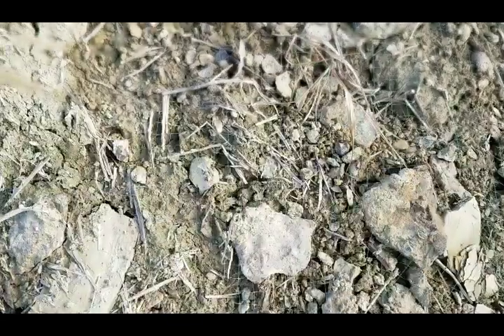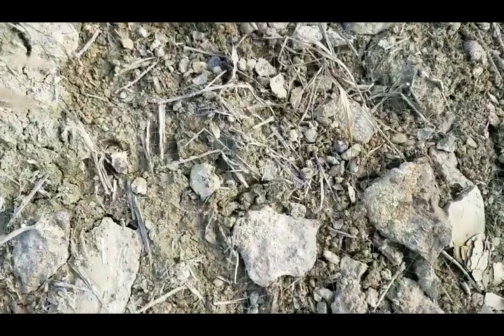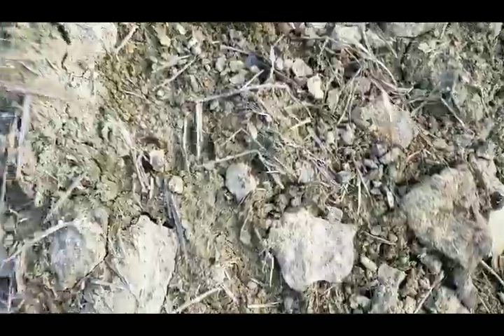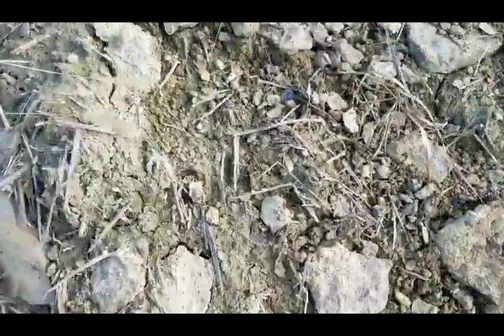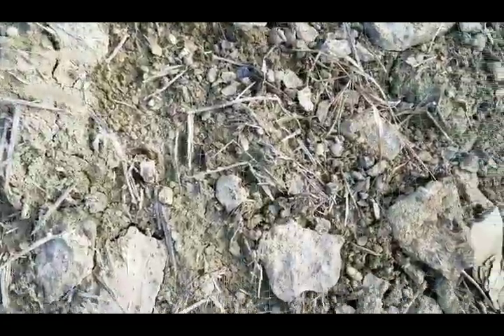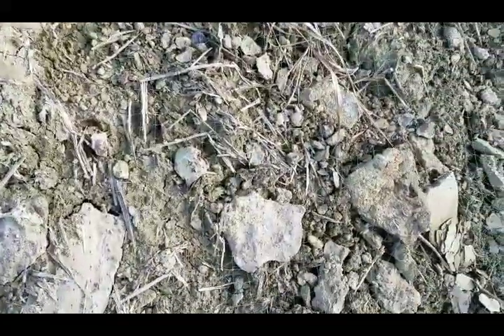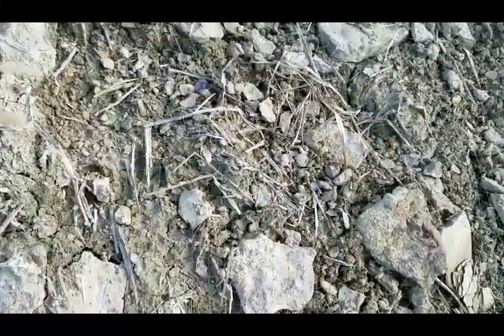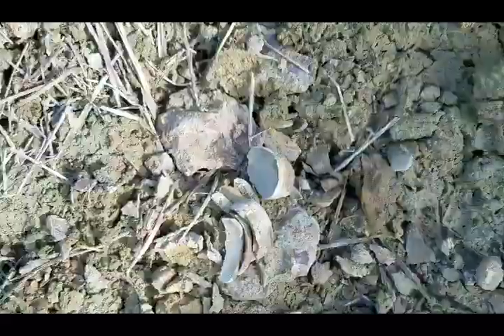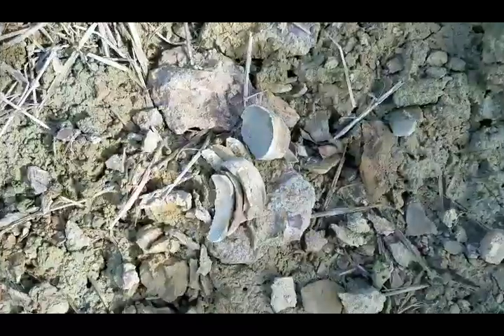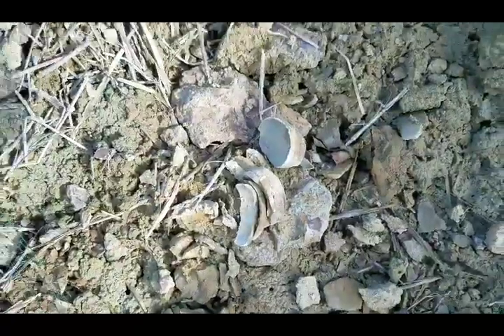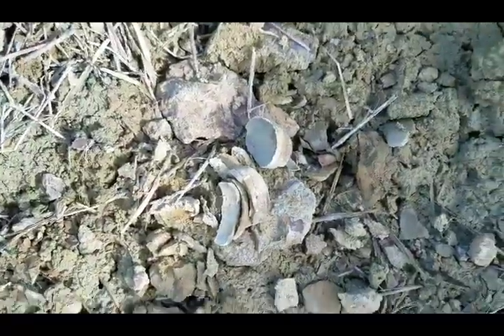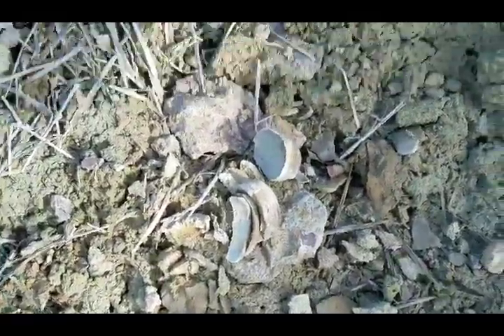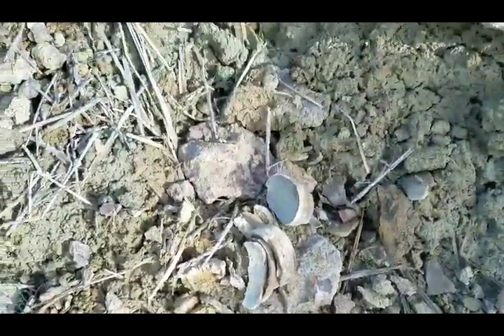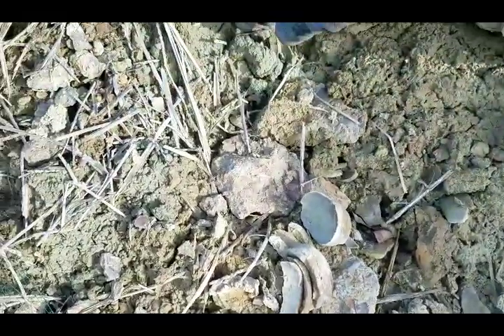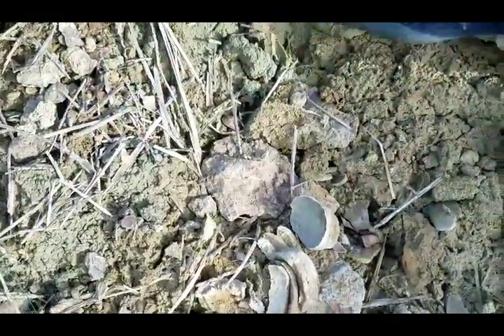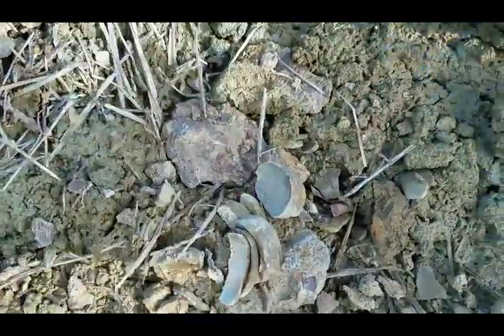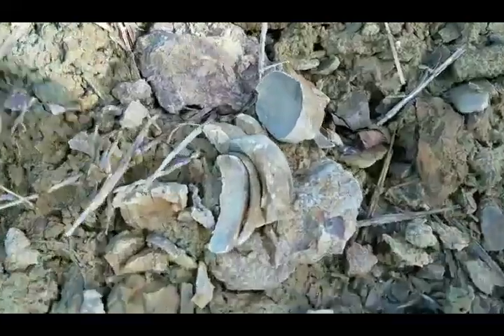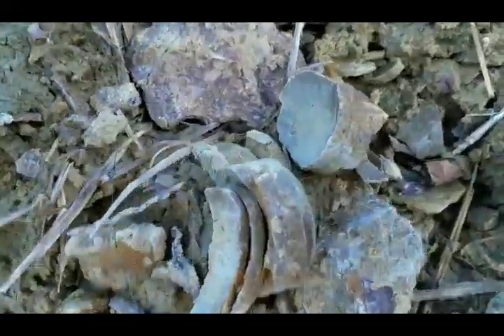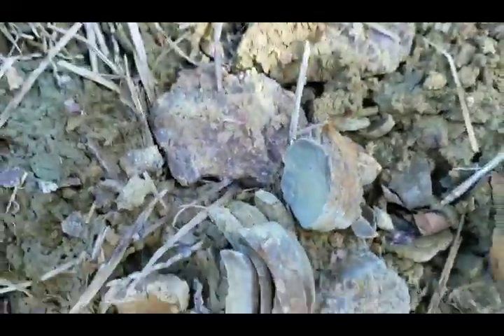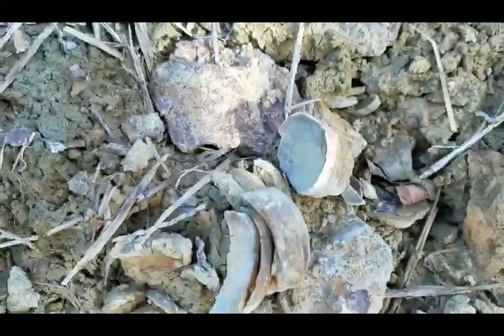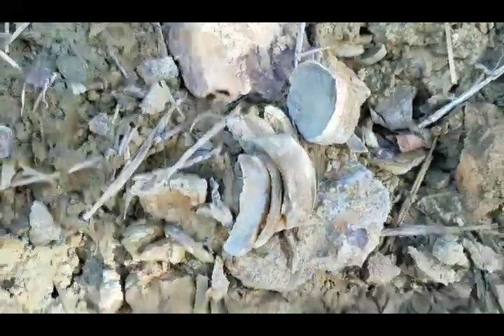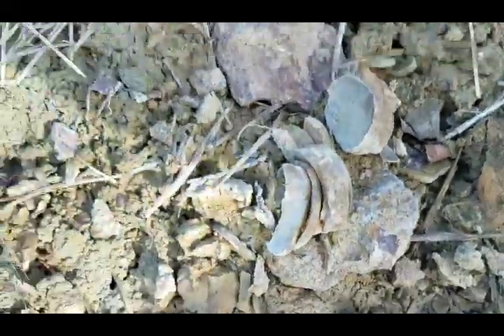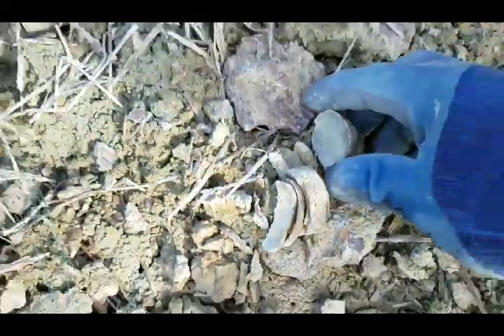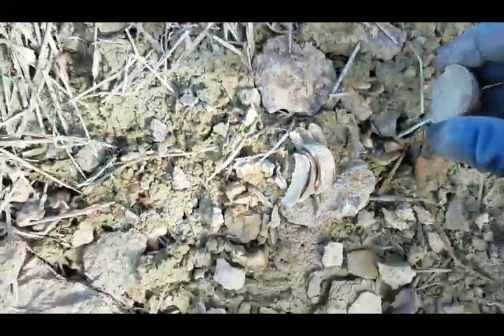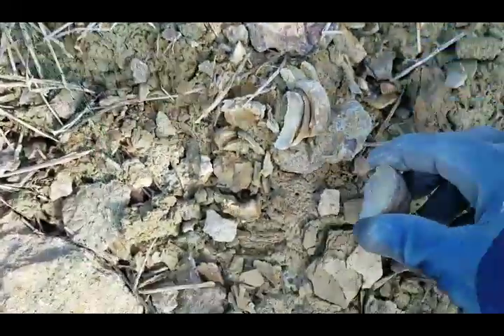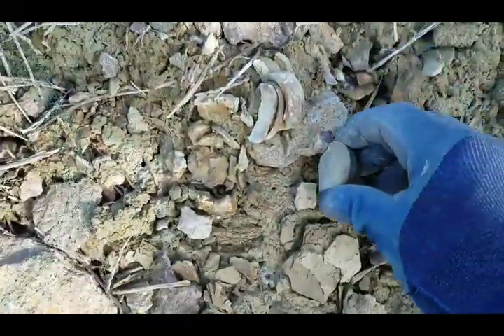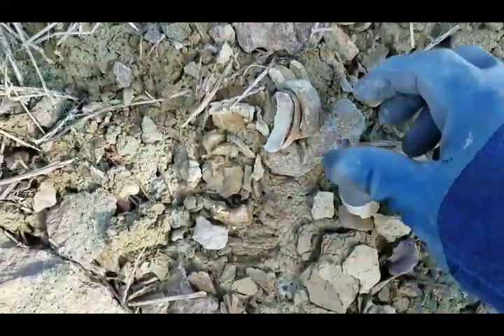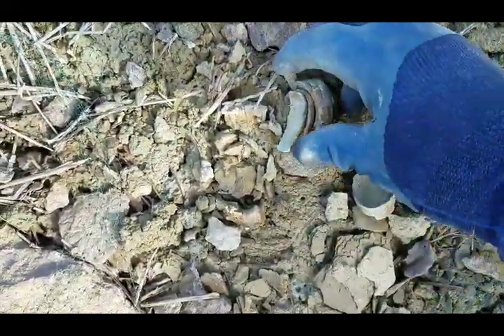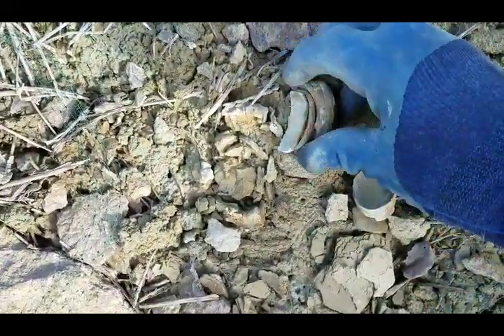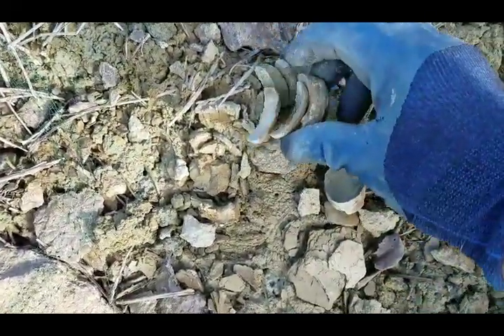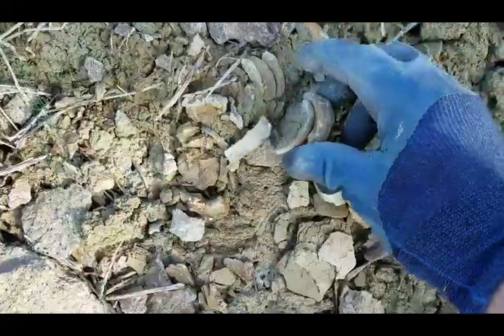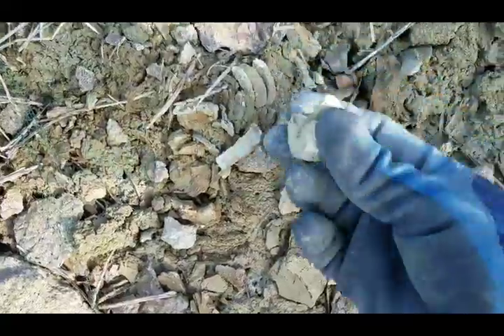Nice little horn coral. This is kind of interesting — it looks to be a piece of cephalopod that's just broken into a bunch of pieces.